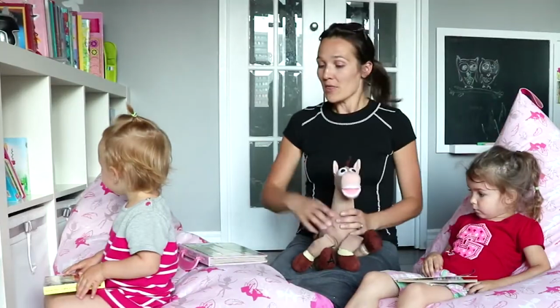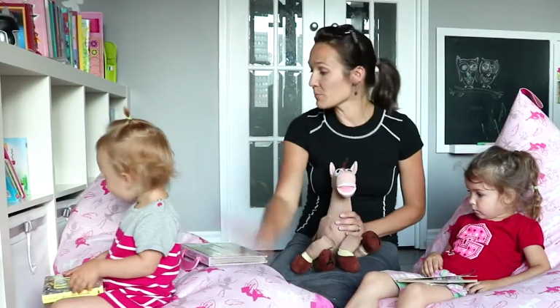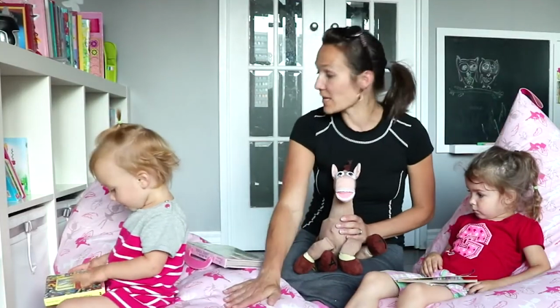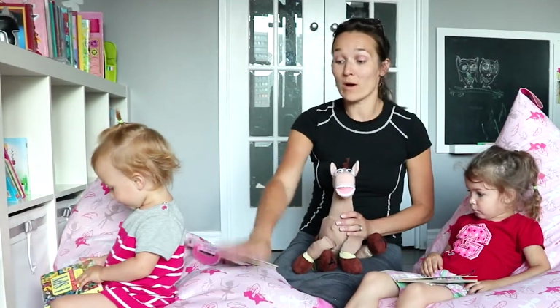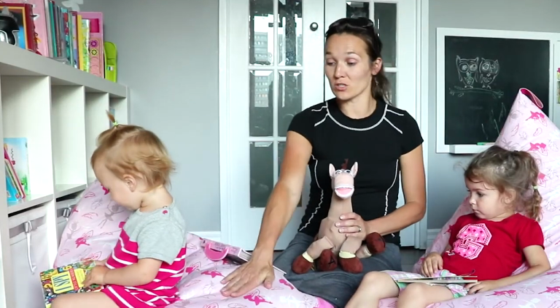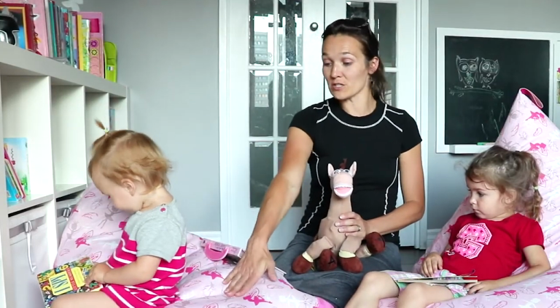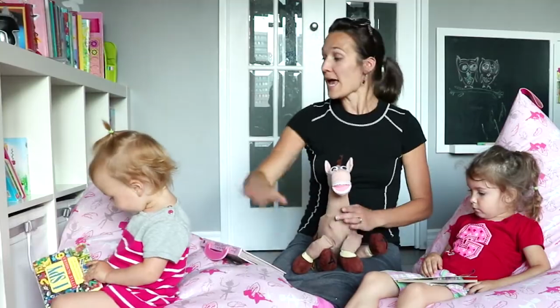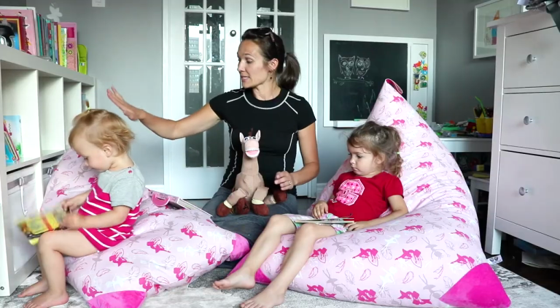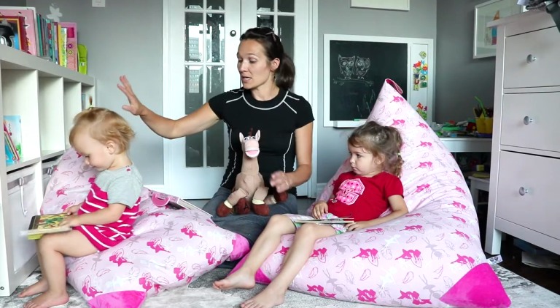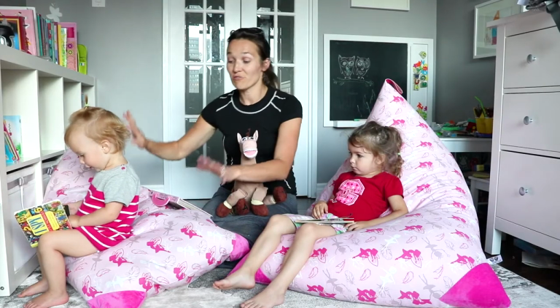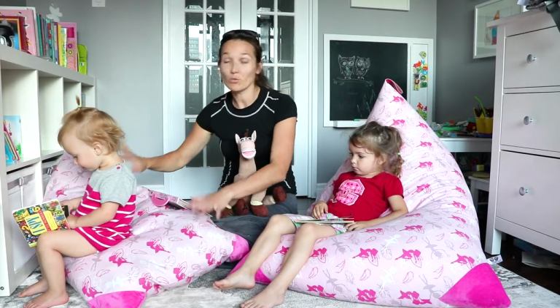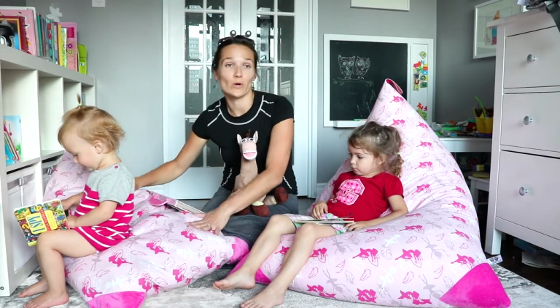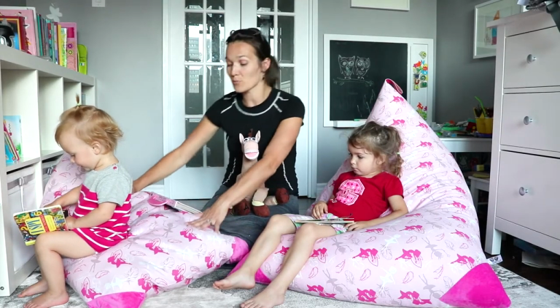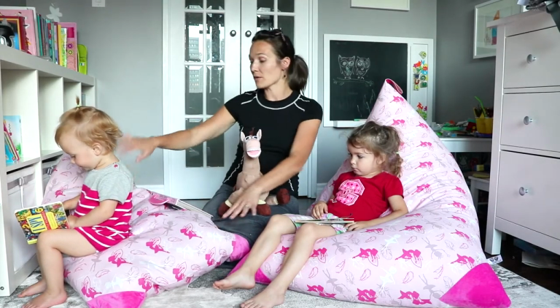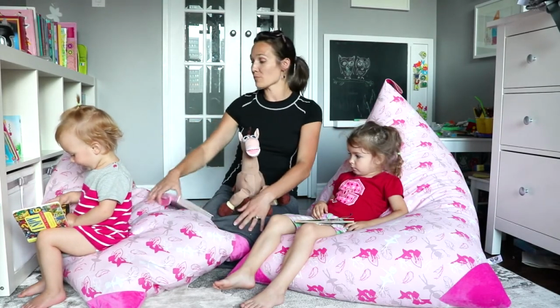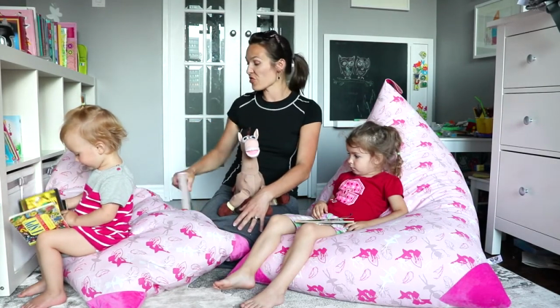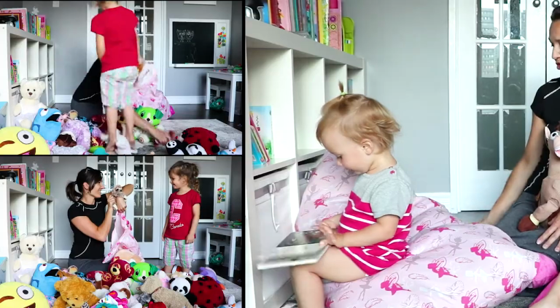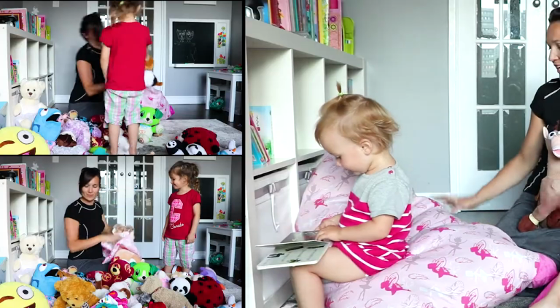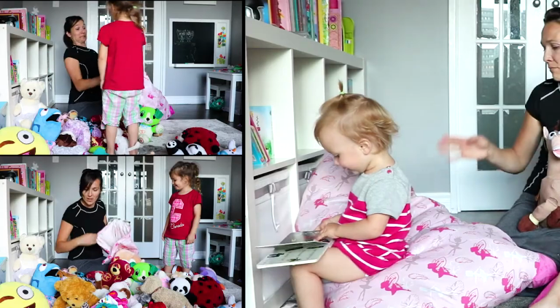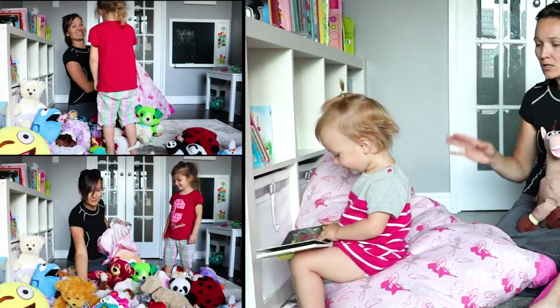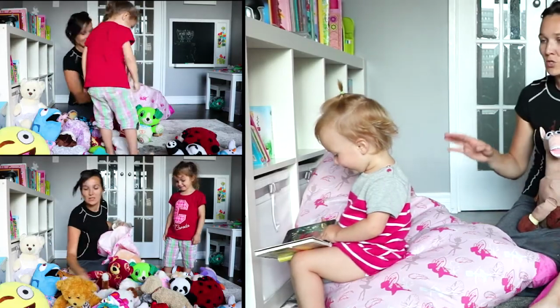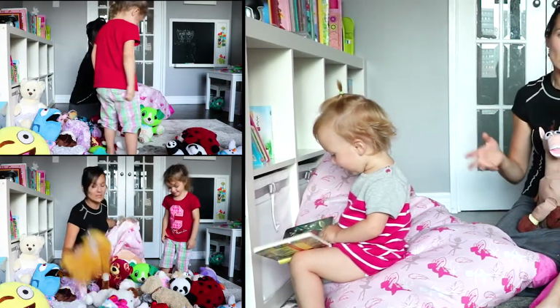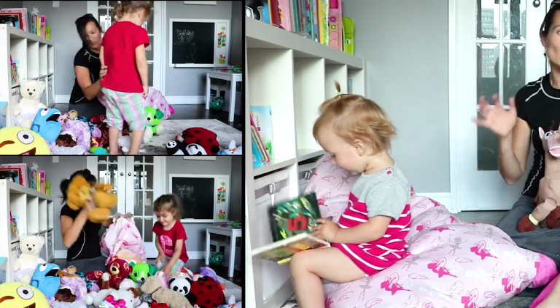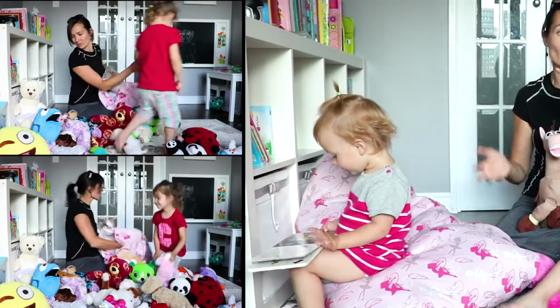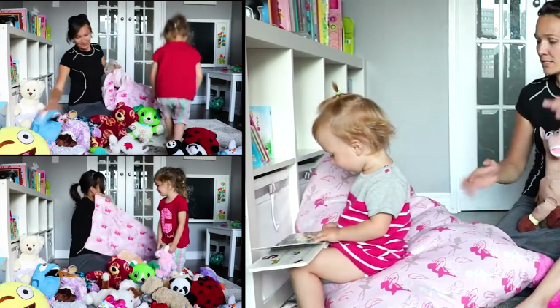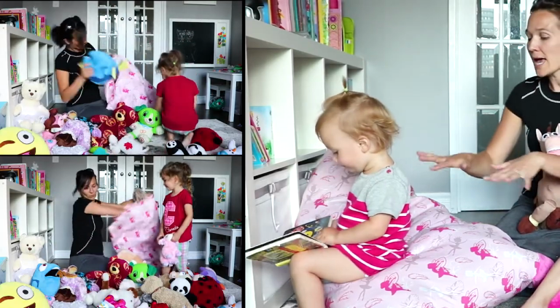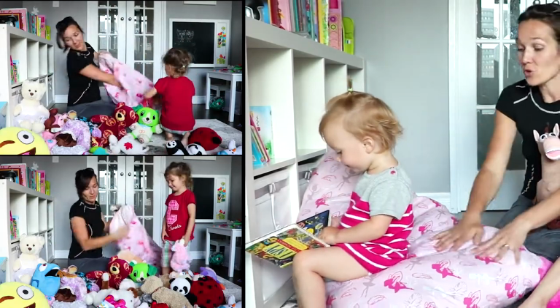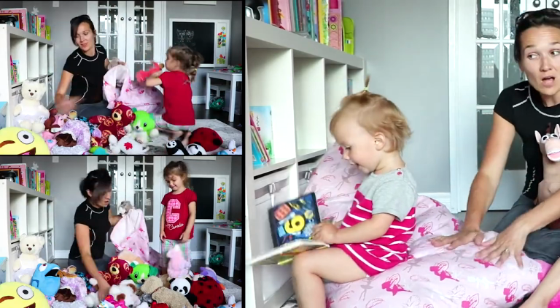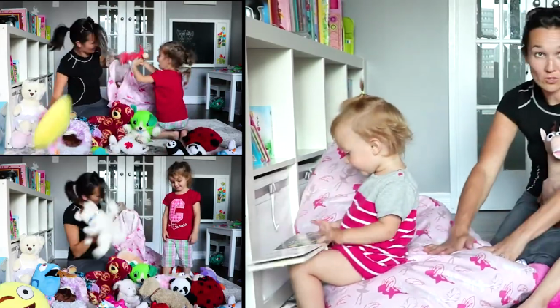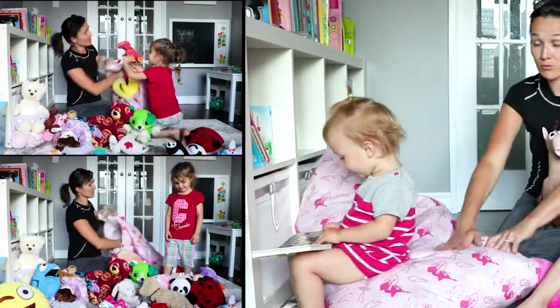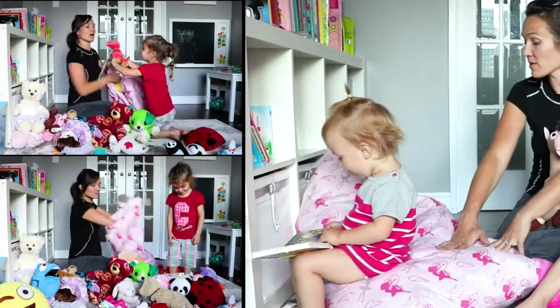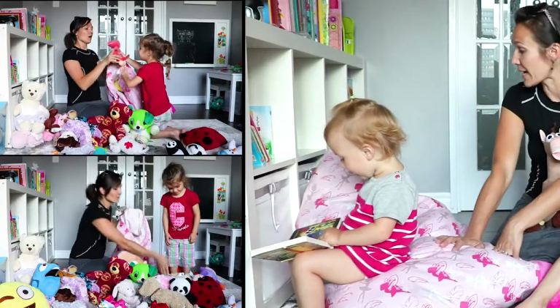This beanbag is 100 liters and it's filled with toys. There are about 30 medium to small shaped toys and they're all soft, so you have to remember that.